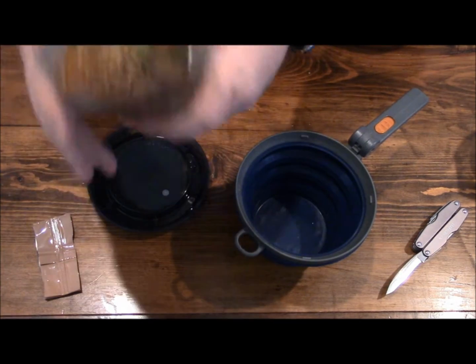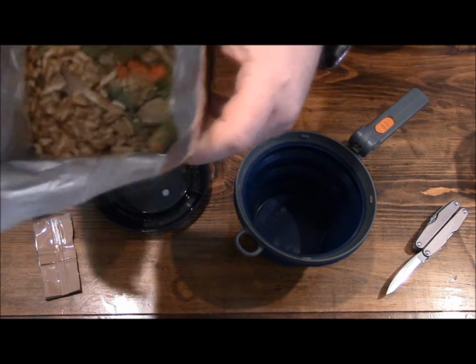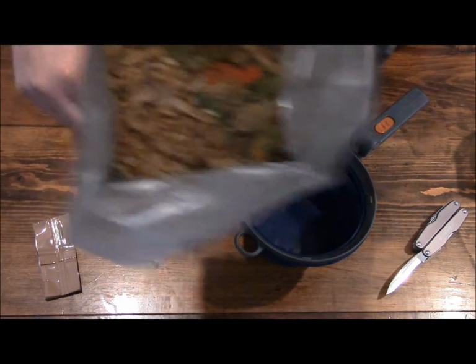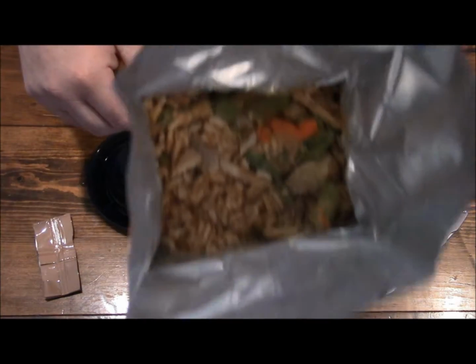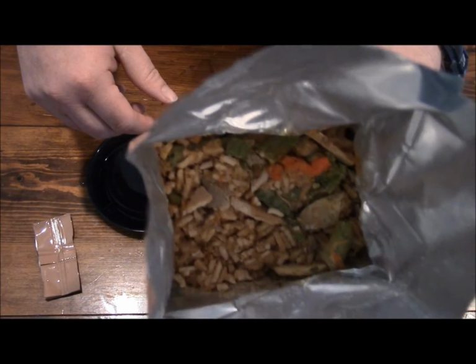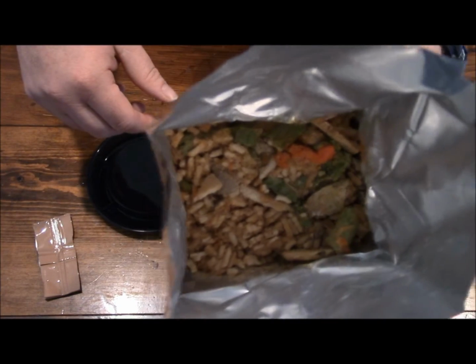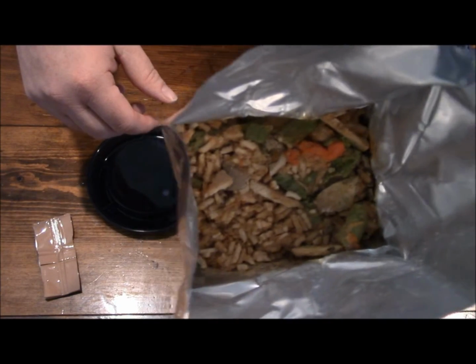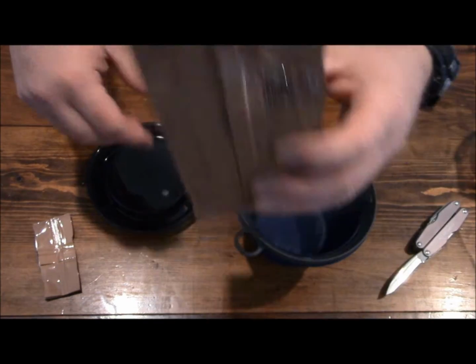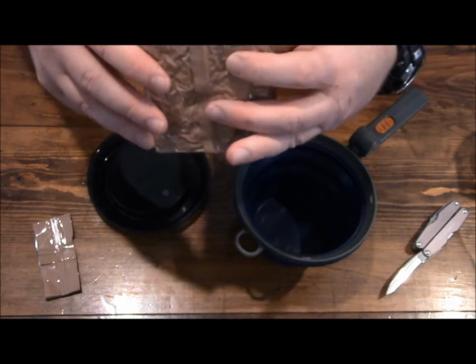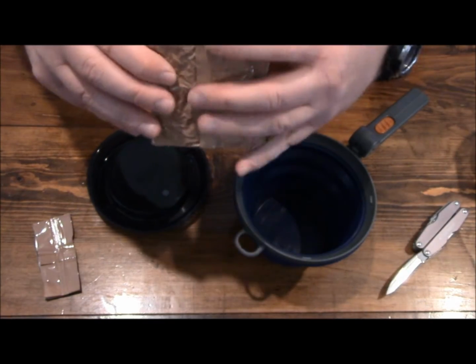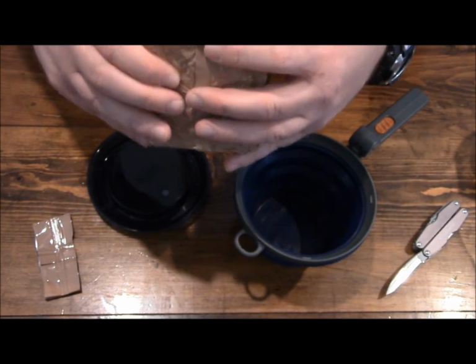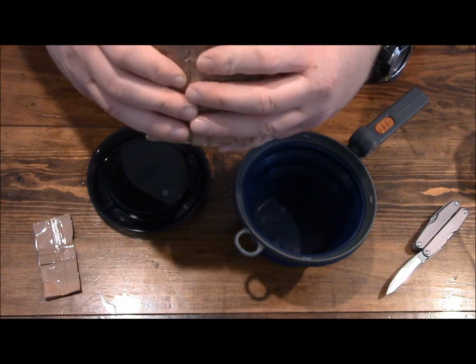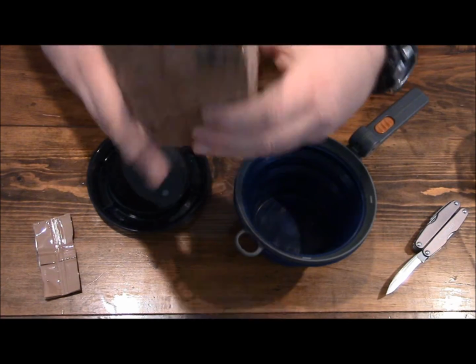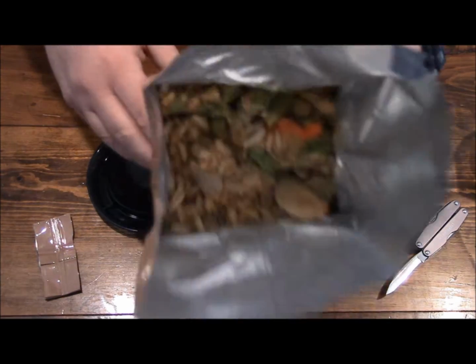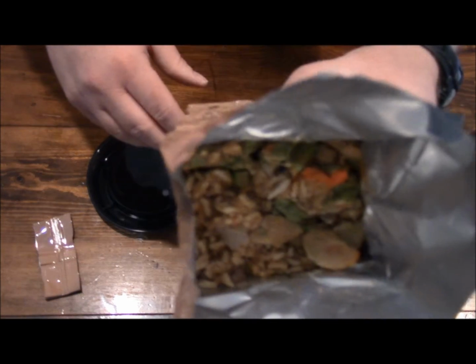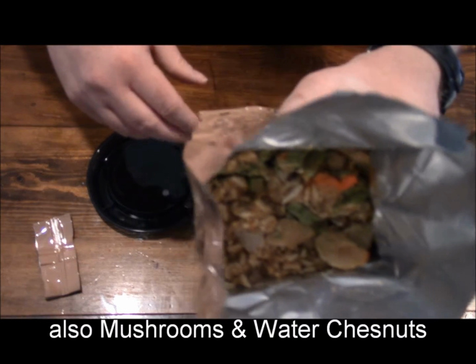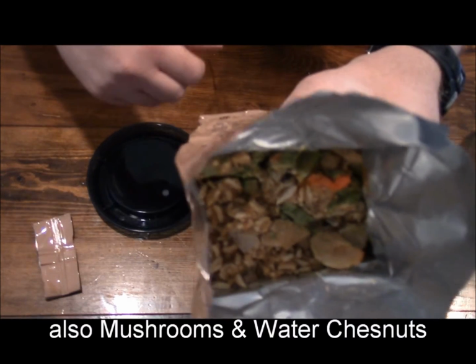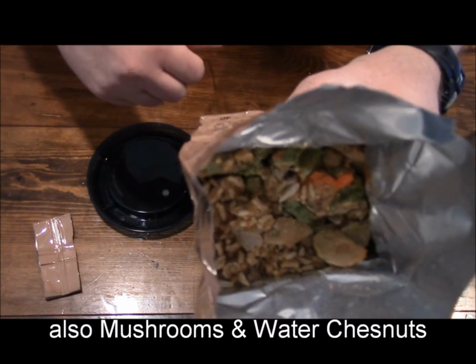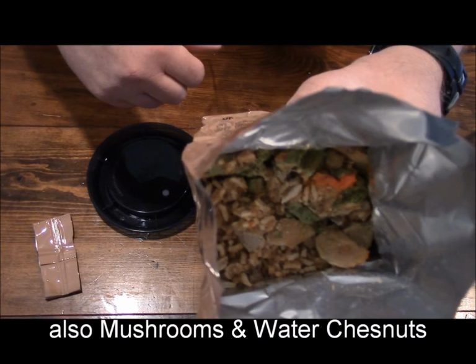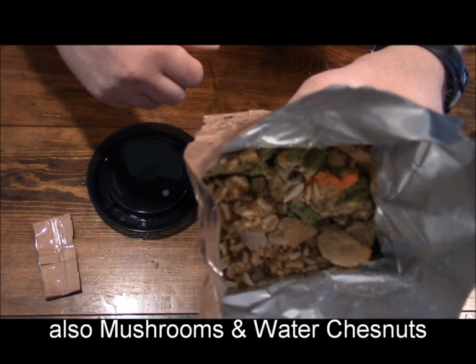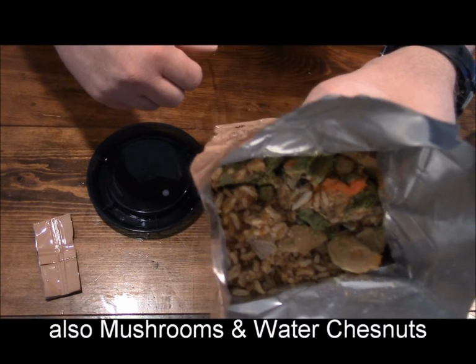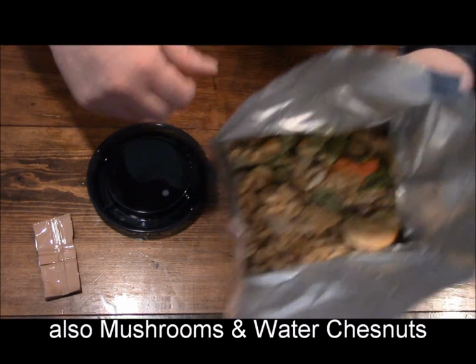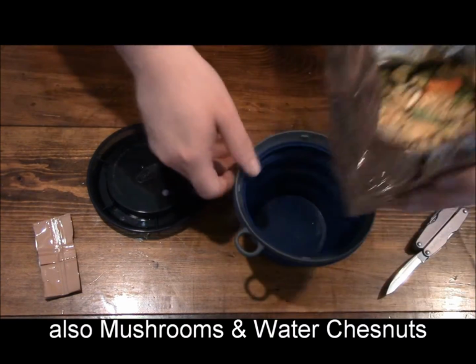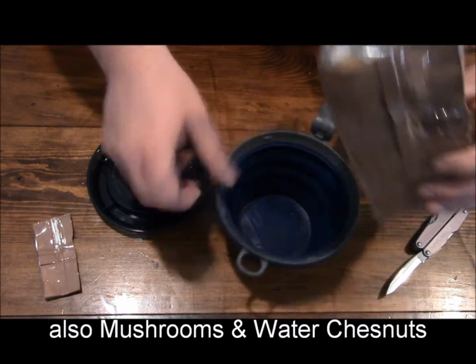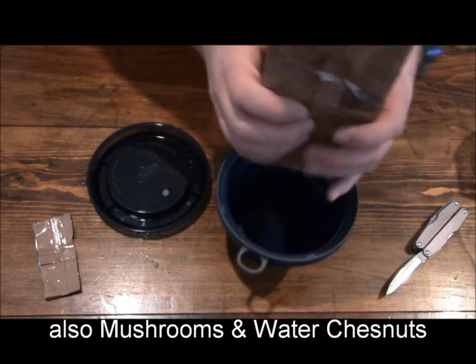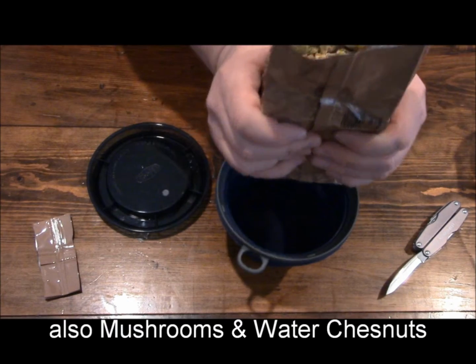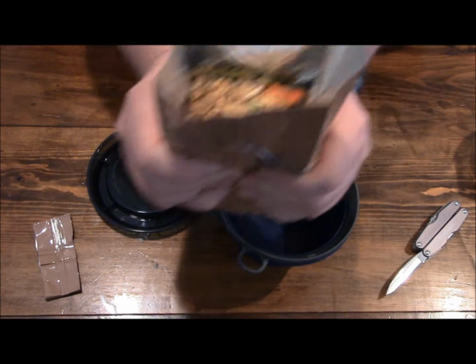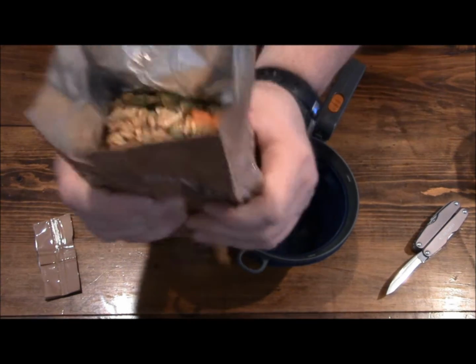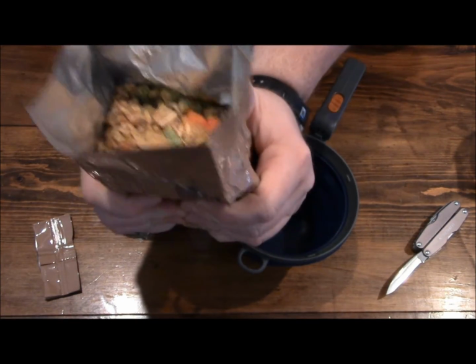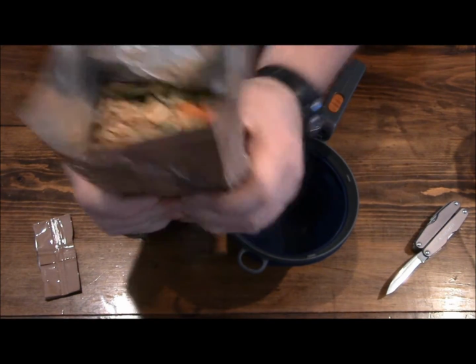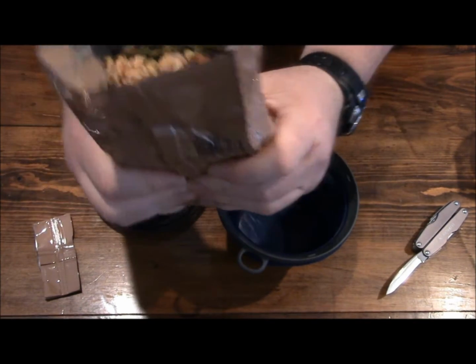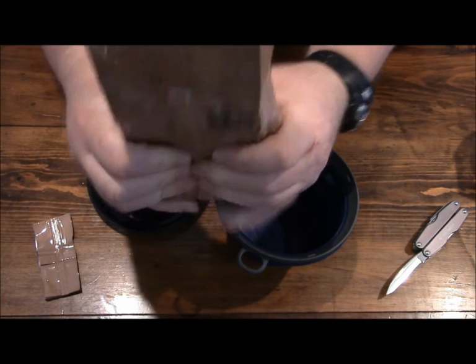And literally that's what it looks like — just some rice, vegetables, and dehydrated chicken. Give it a couple of good scrunchies.